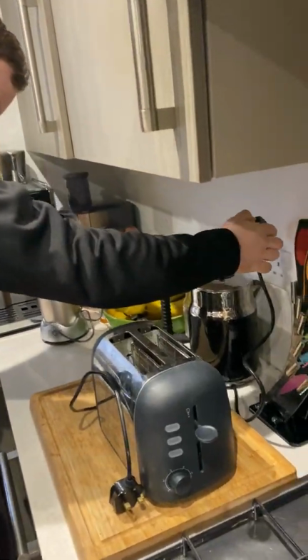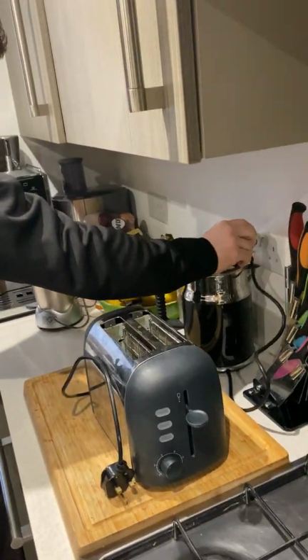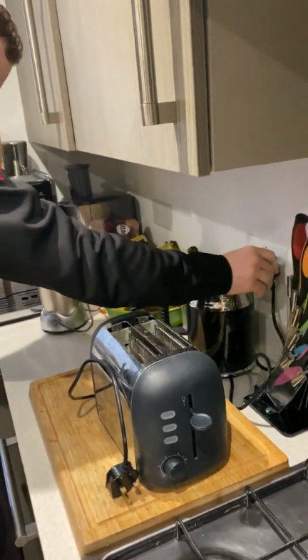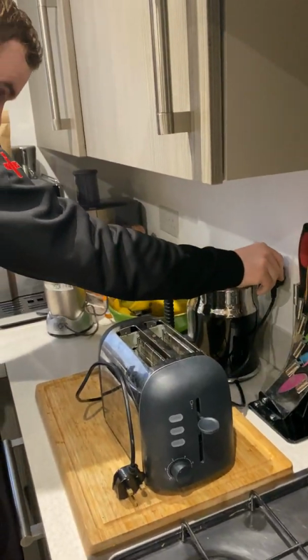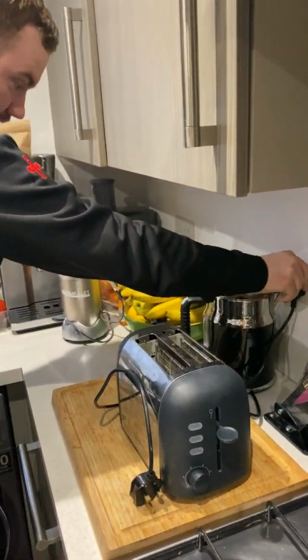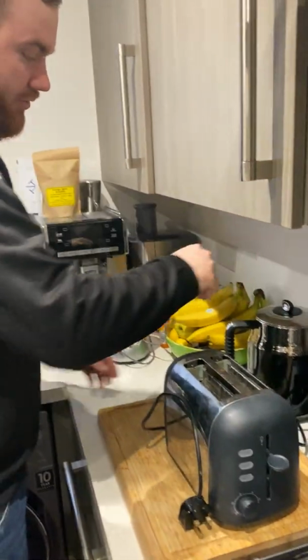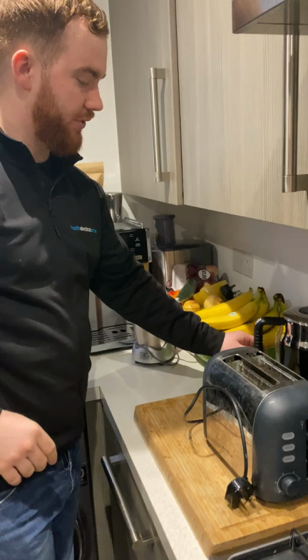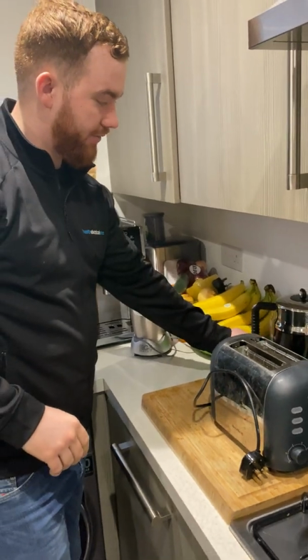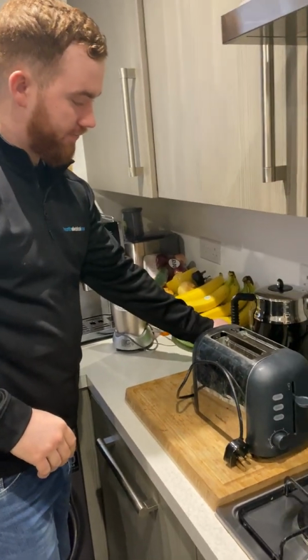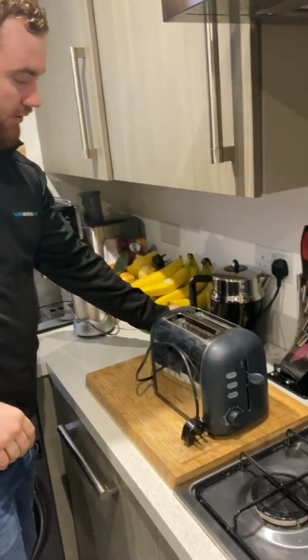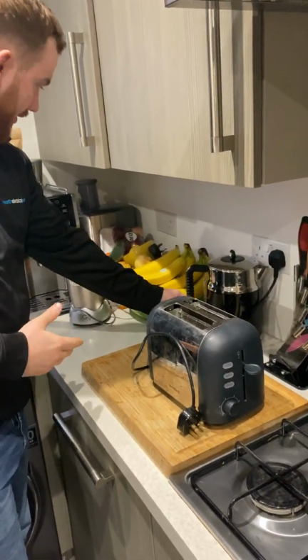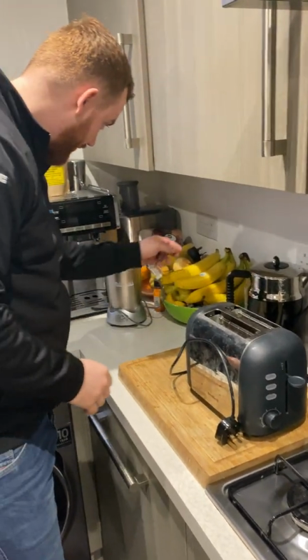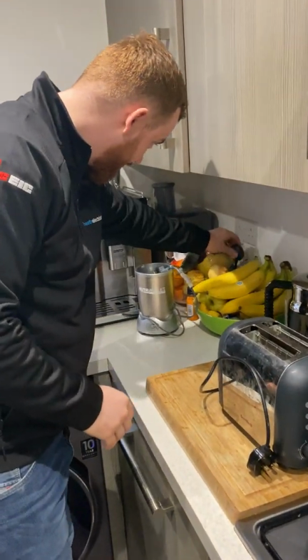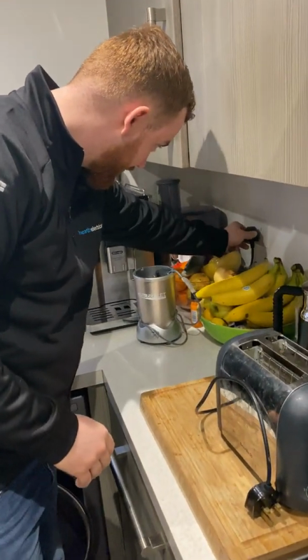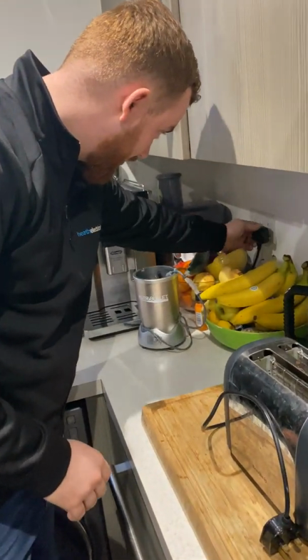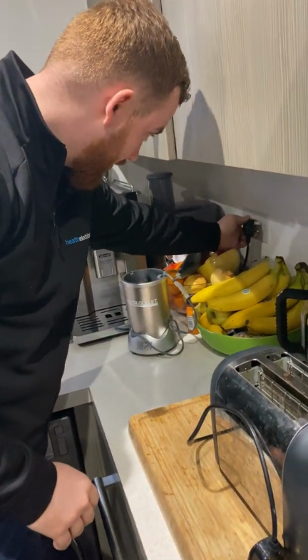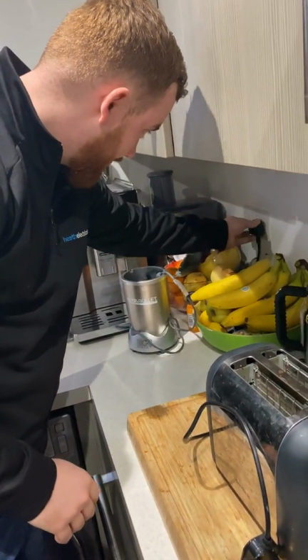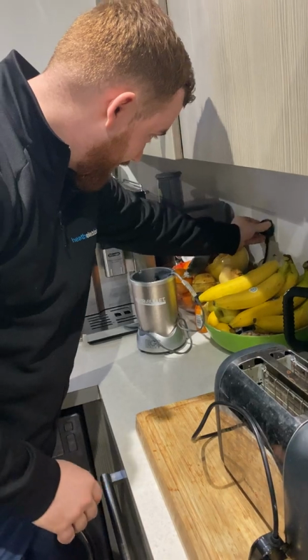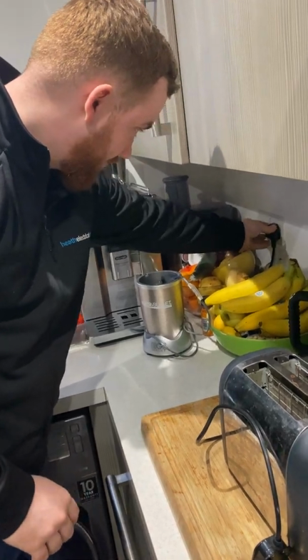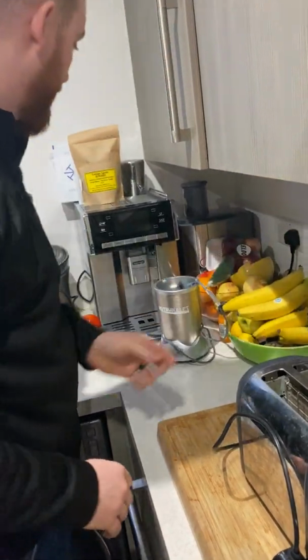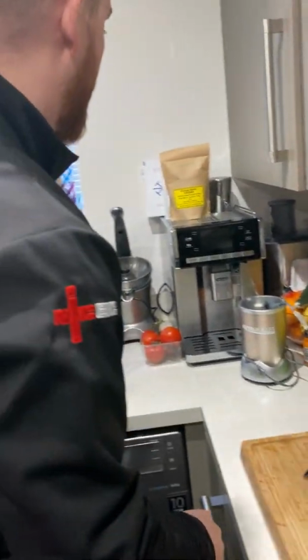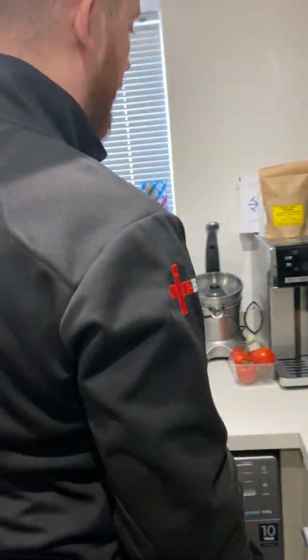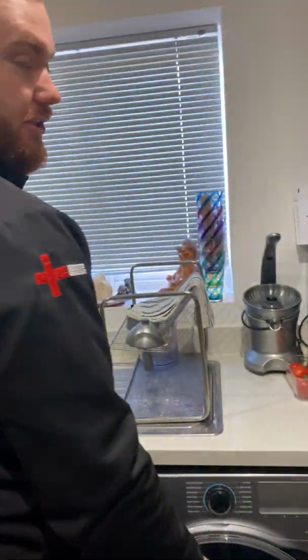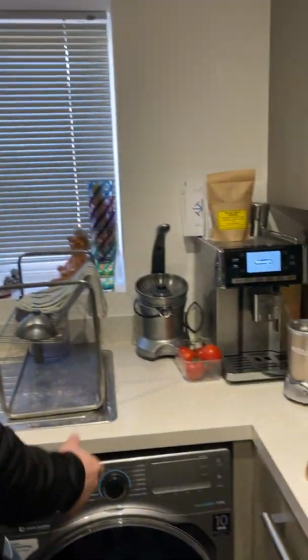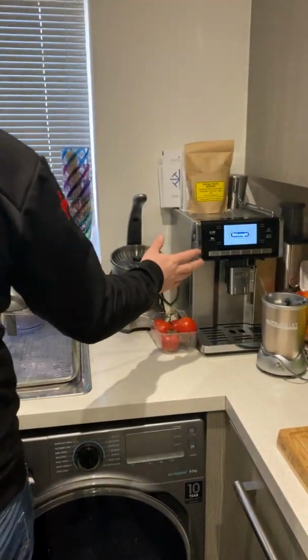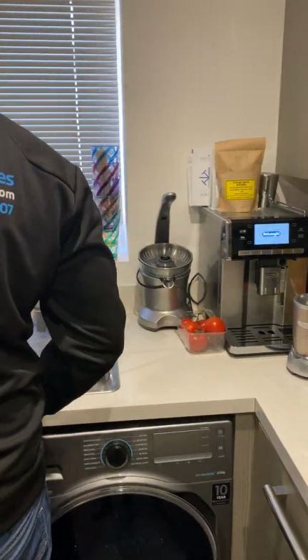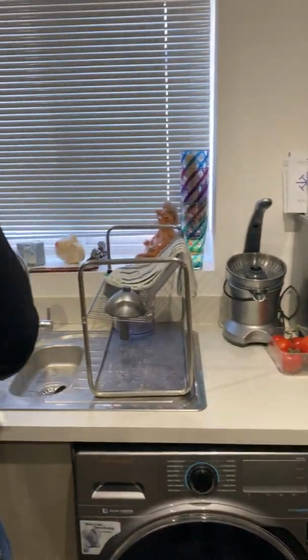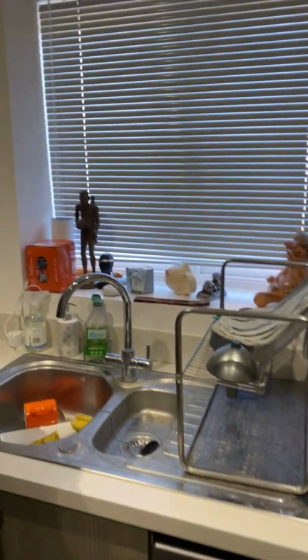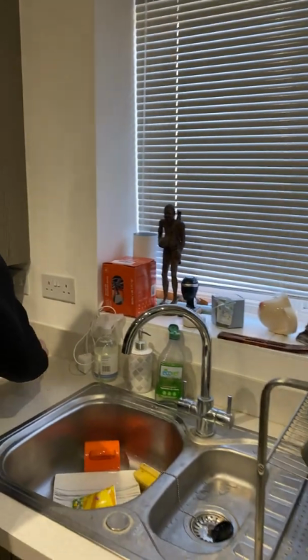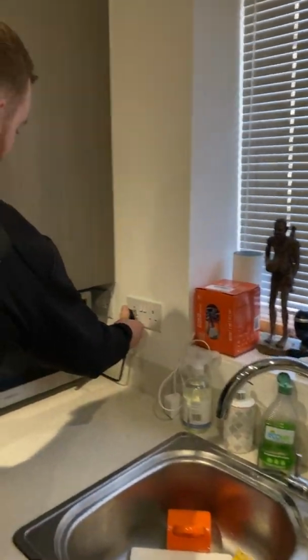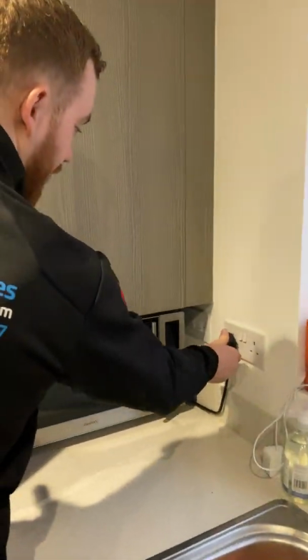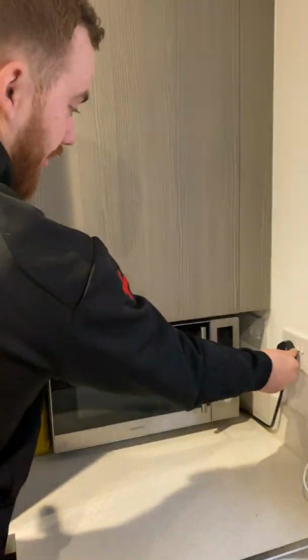As you plug the bits back in, just make sure they're working — so the kettle's working. The coffee machine is a bit of a spaceship, so I'm not even going to attempt it. The microwave is working fine too.